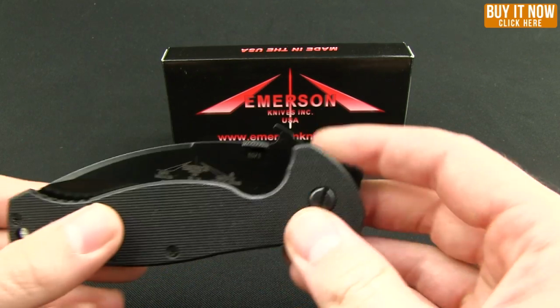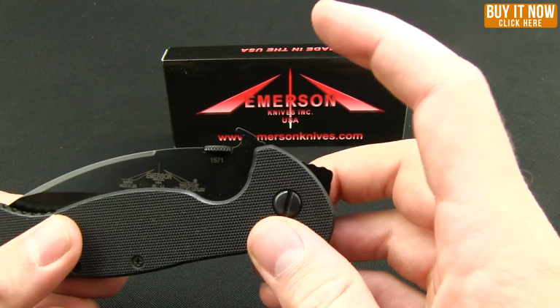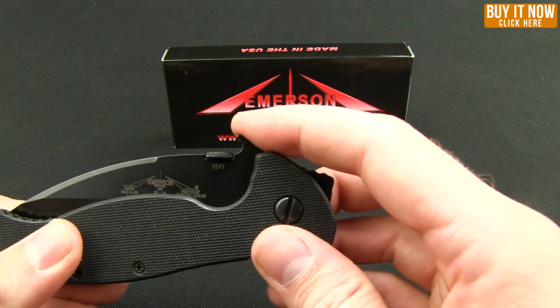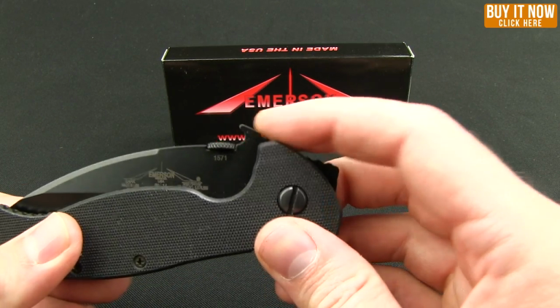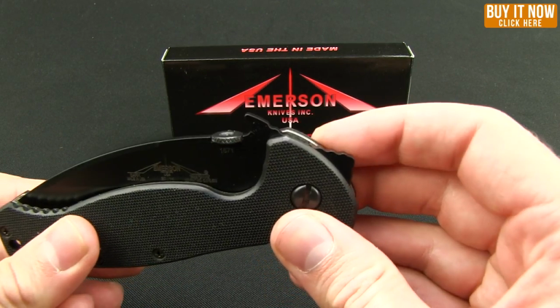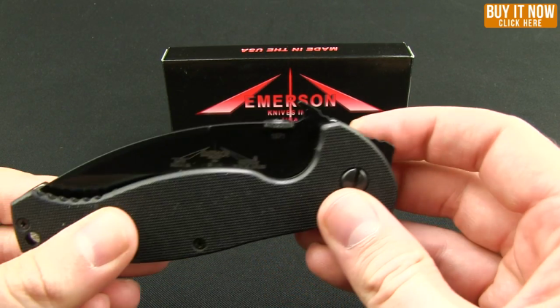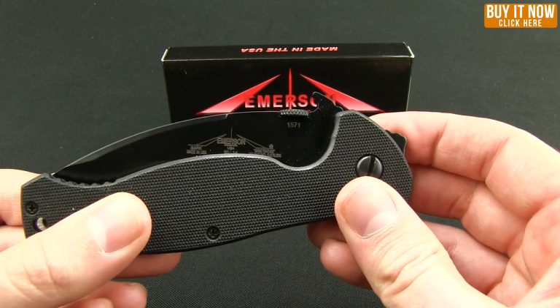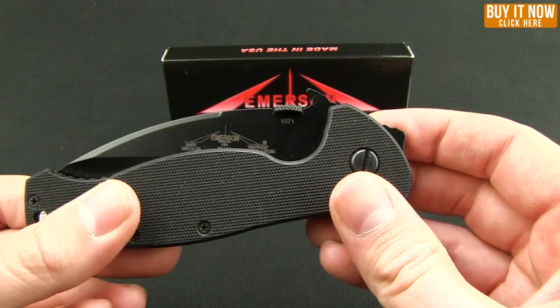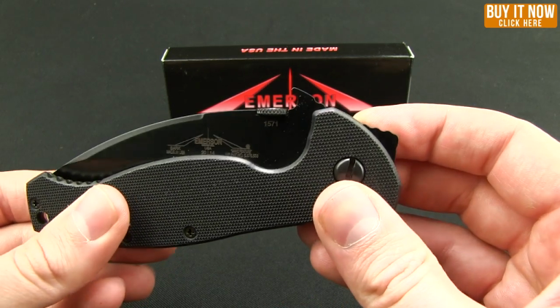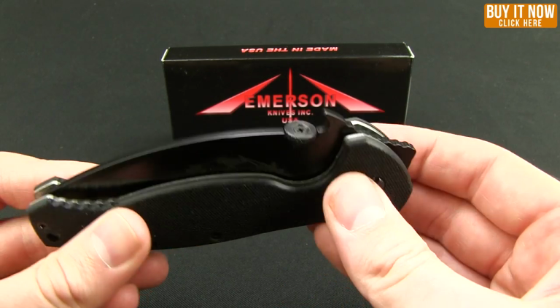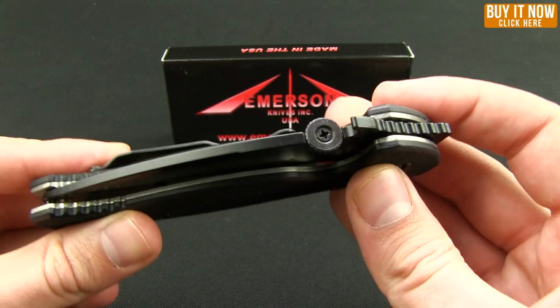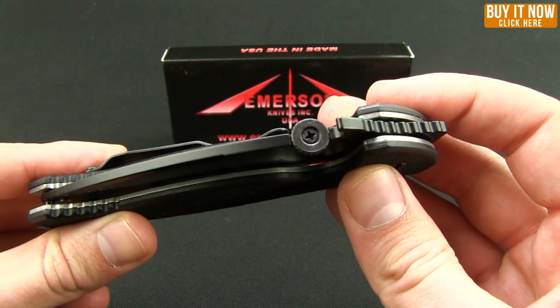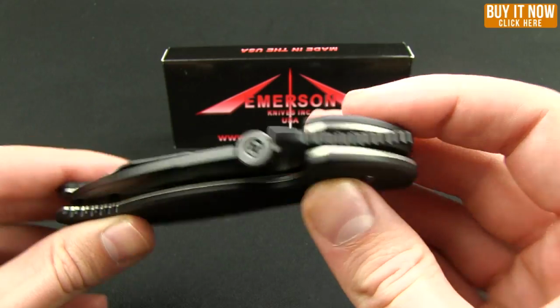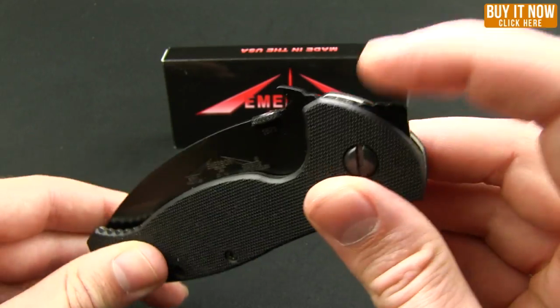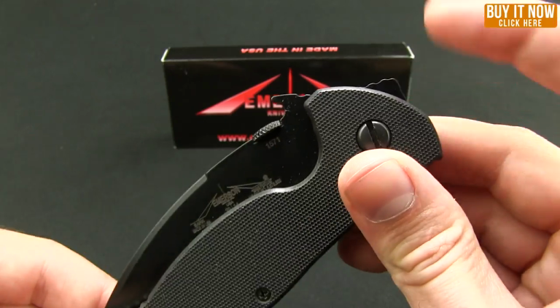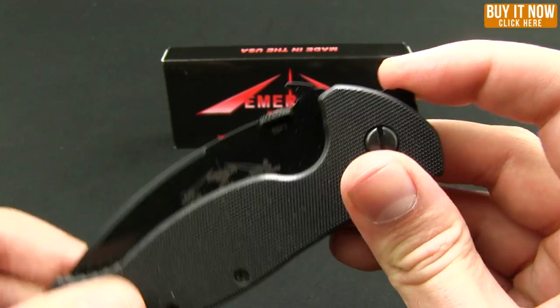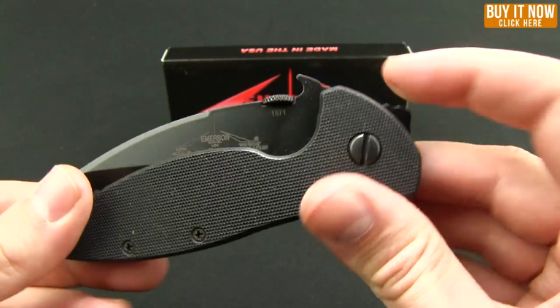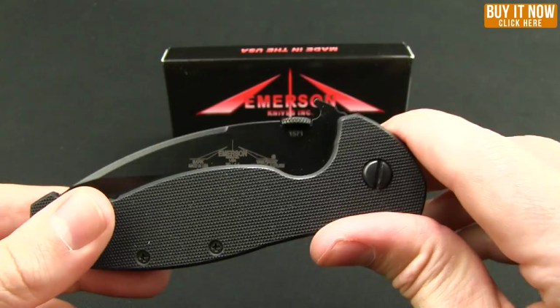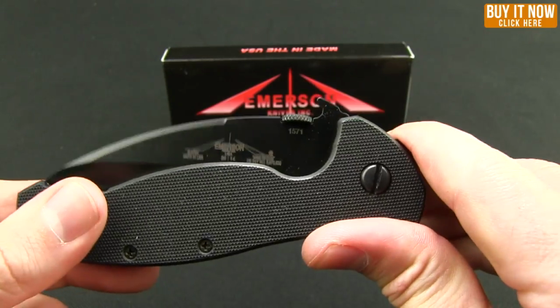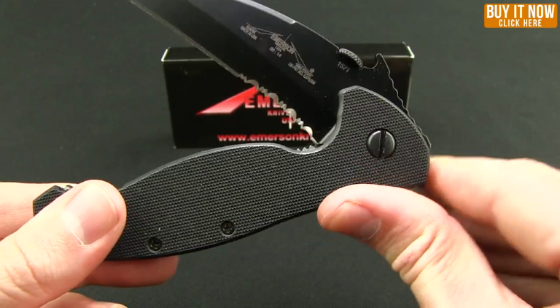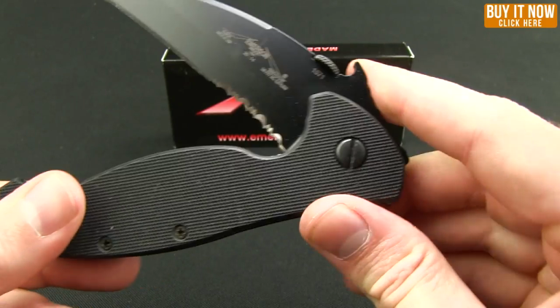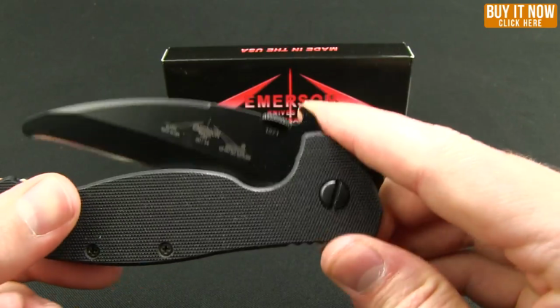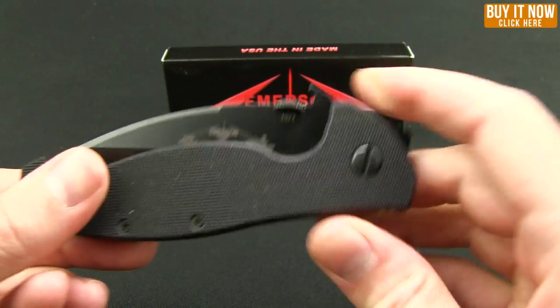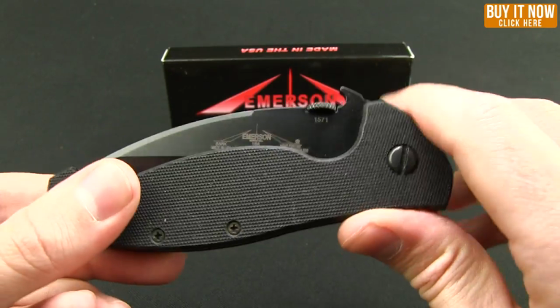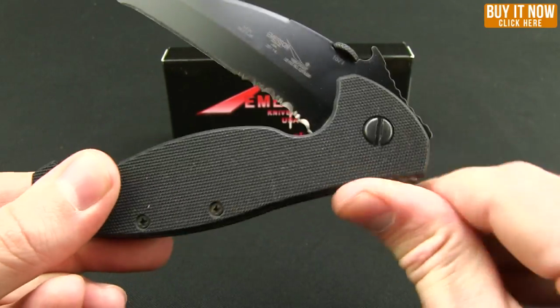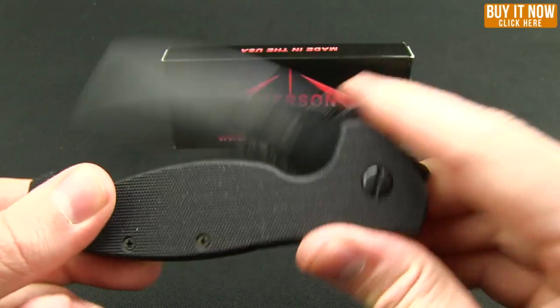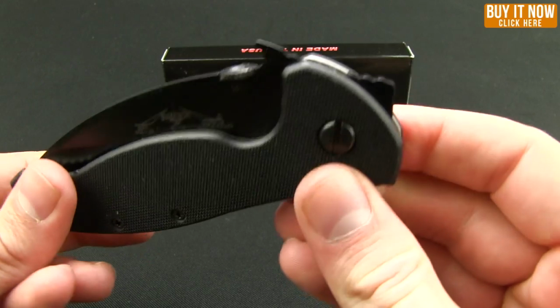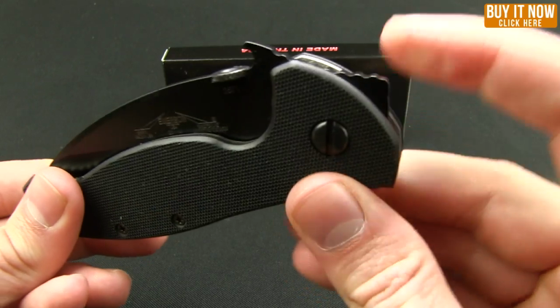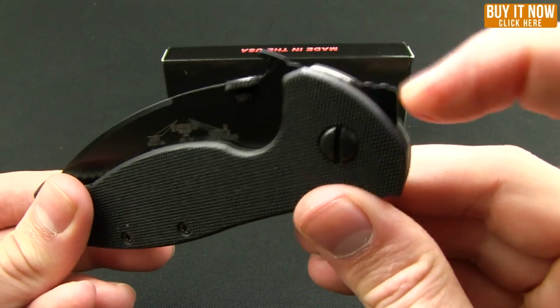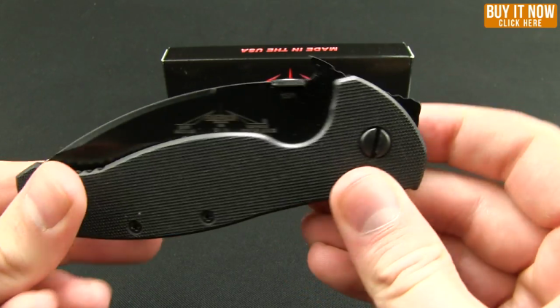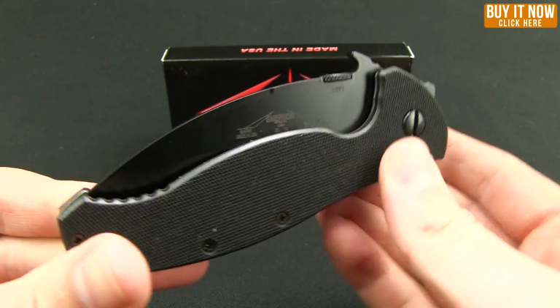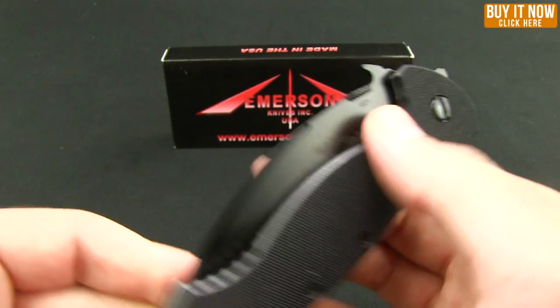You do have the patented Emerson wave opener, which comes out of the pocket deployed, or you can use the thumb disc. On this one, I keep wanting to use that as a flipper — it doesn't work, but it just seems like a funky flipper in the hand.